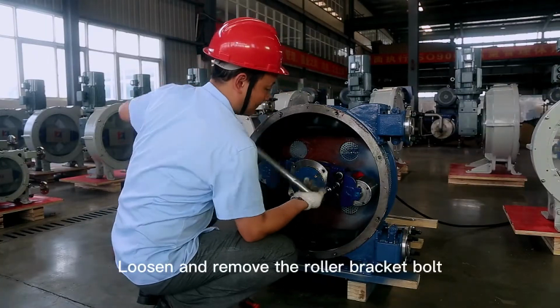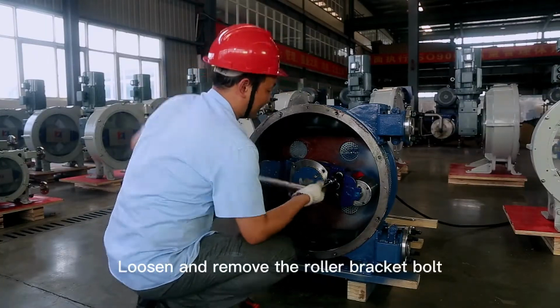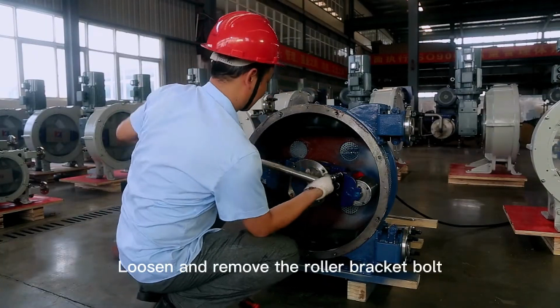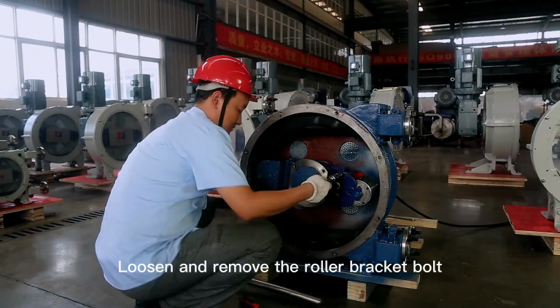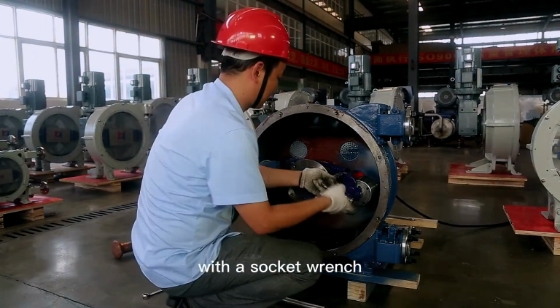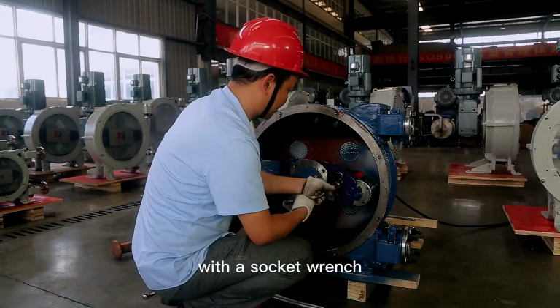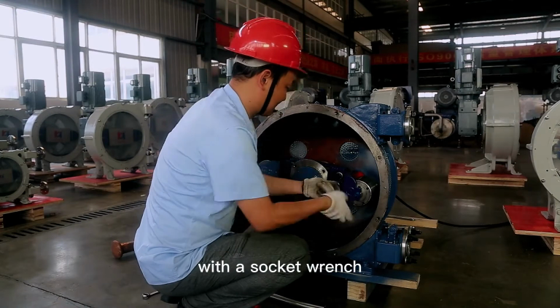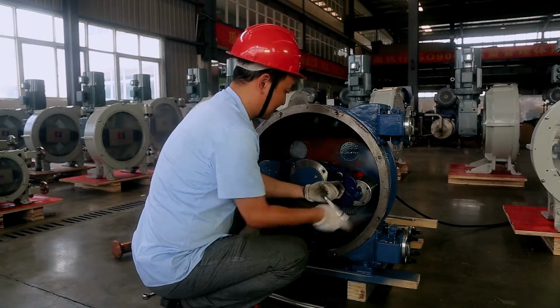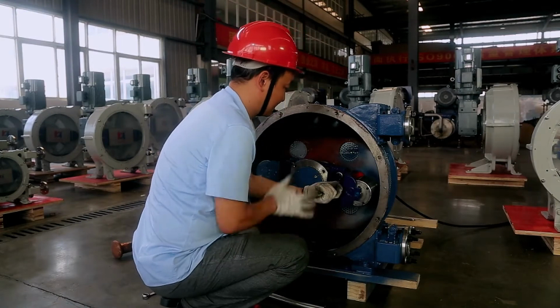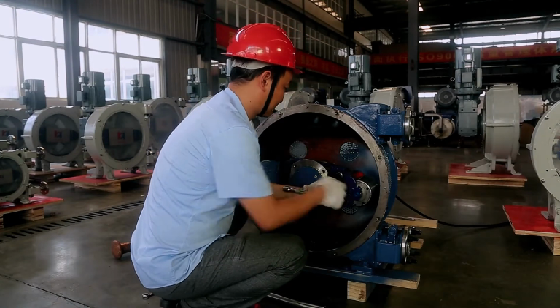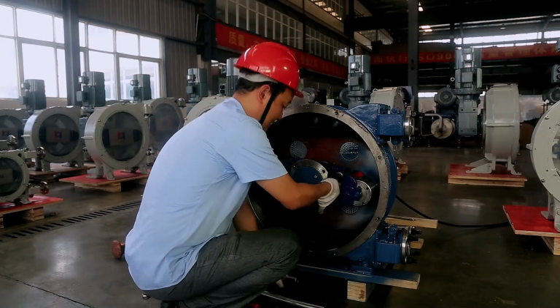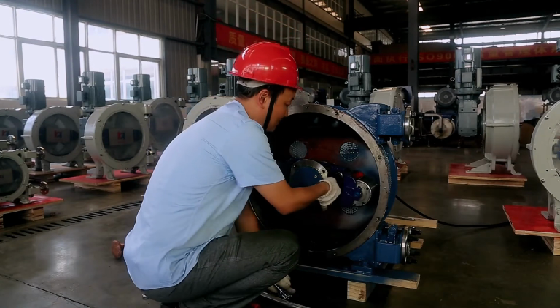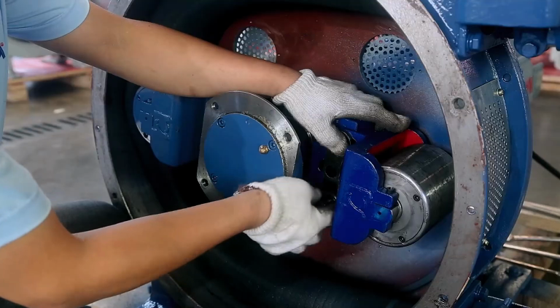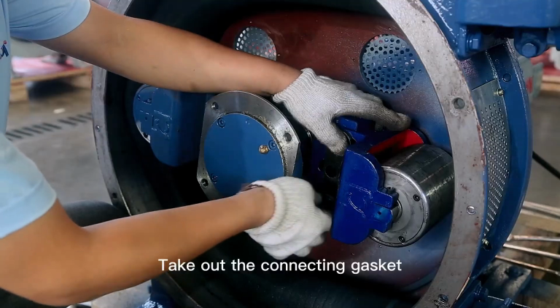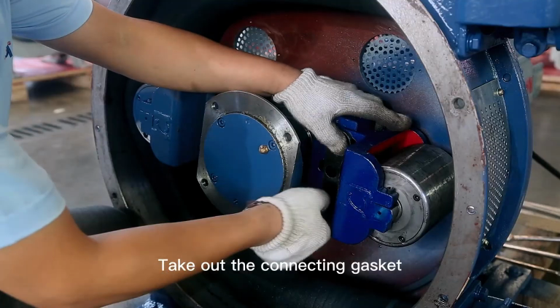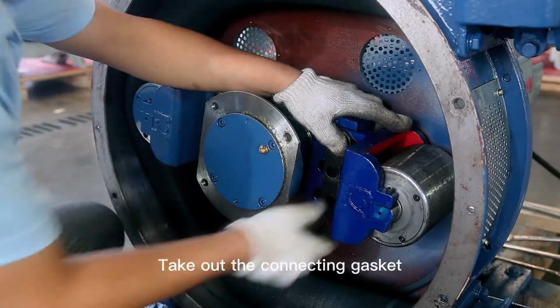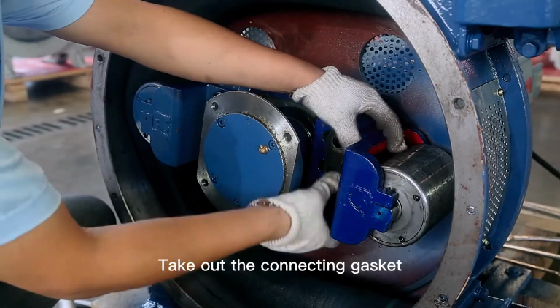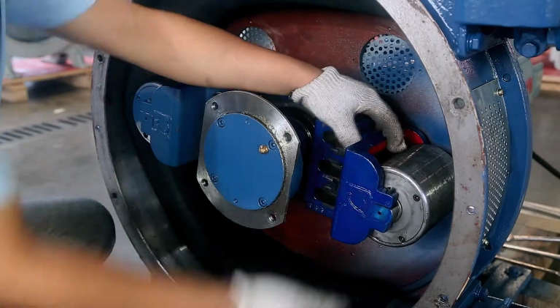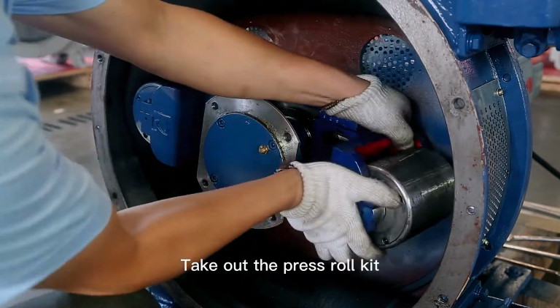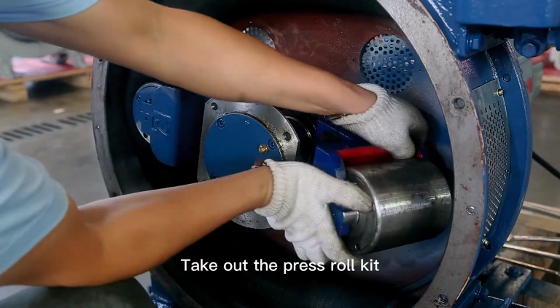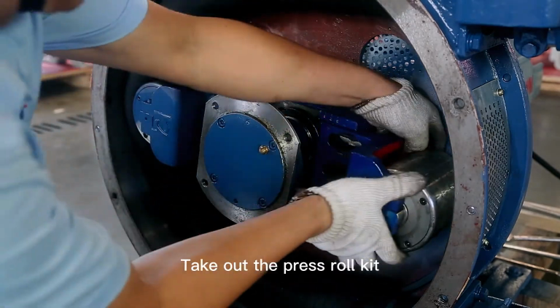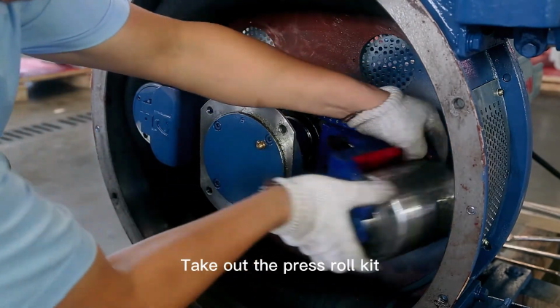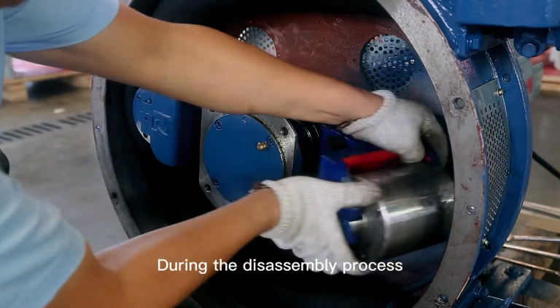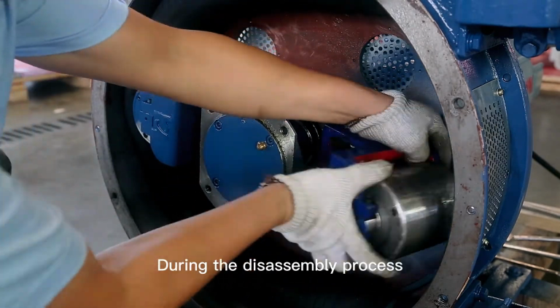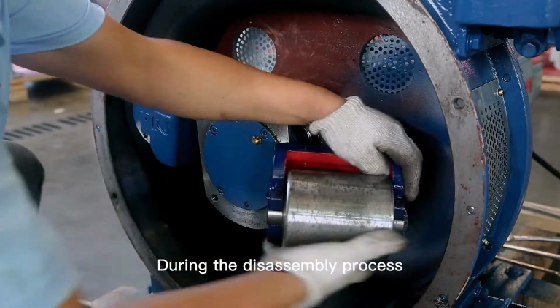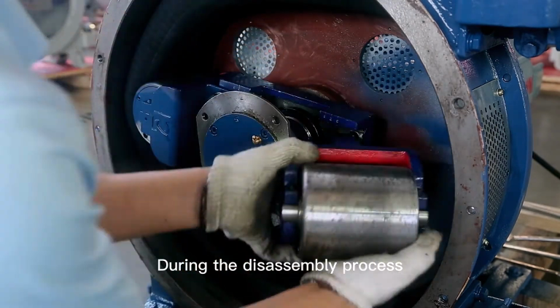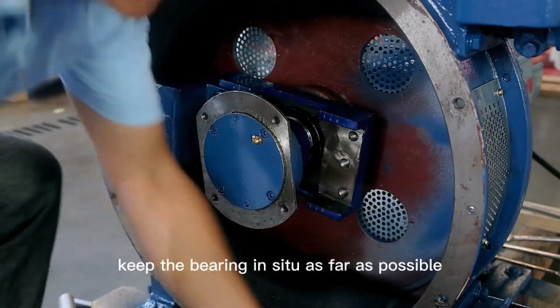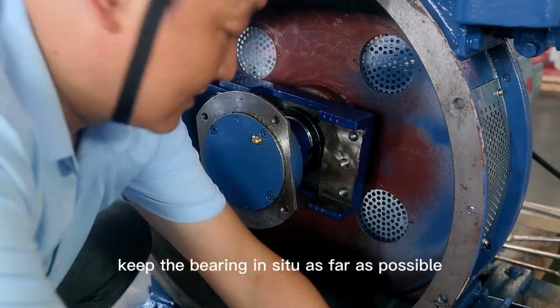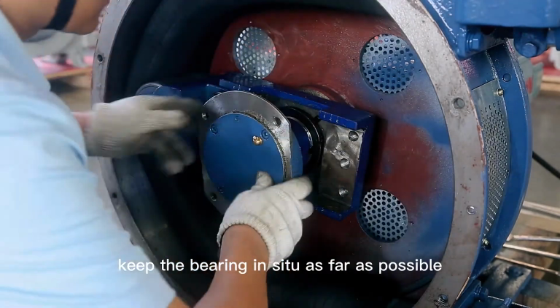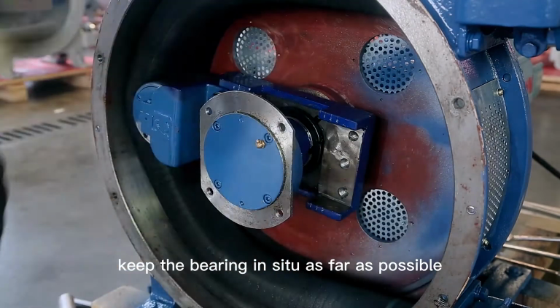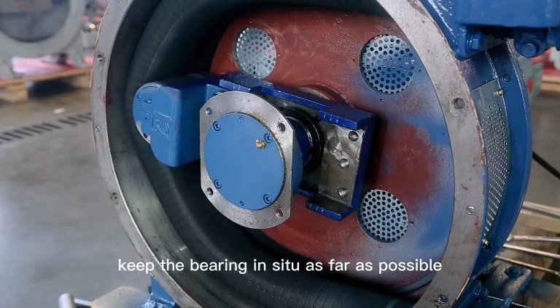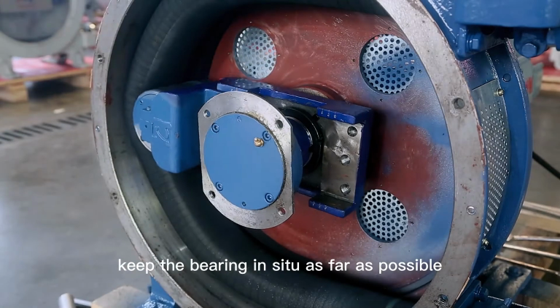Loosen and remove the roller bracket bolt with a socket wrench. Take out the connecting gasket. Take out the press roll kit. During the disassembly process, keep the bearing in situ as far as possible.